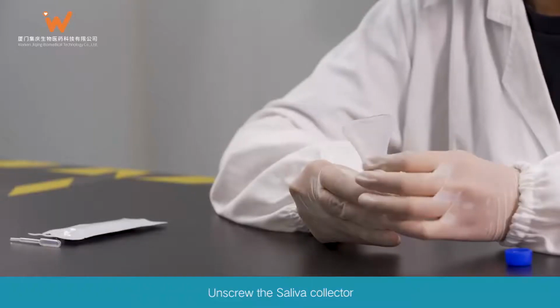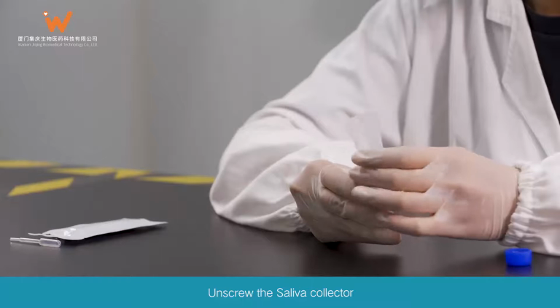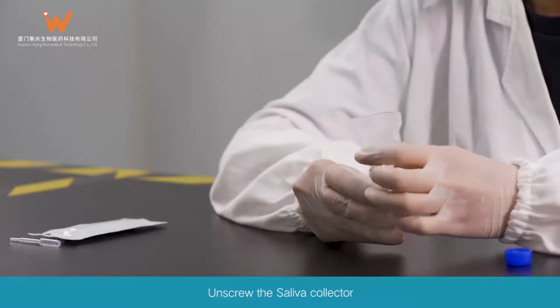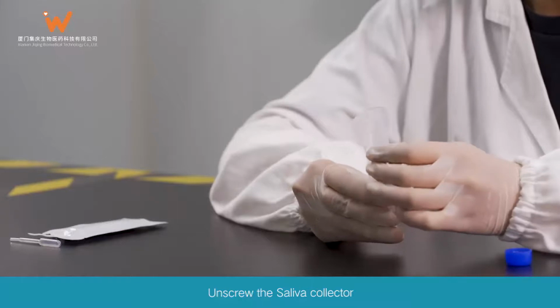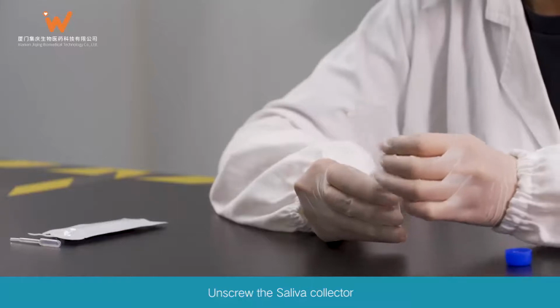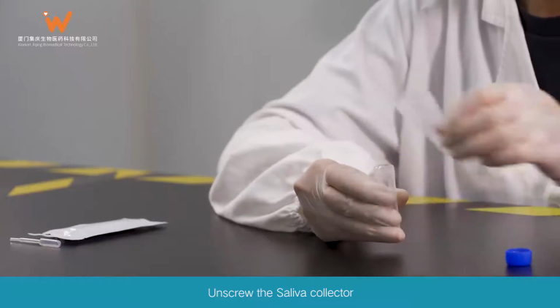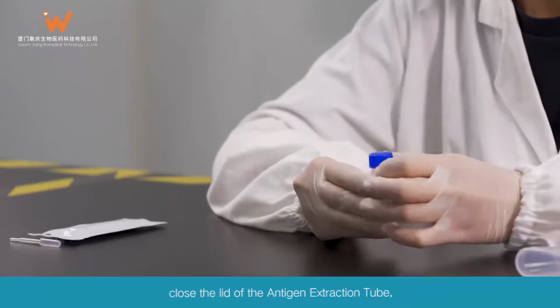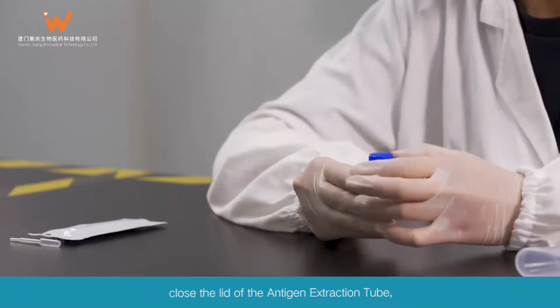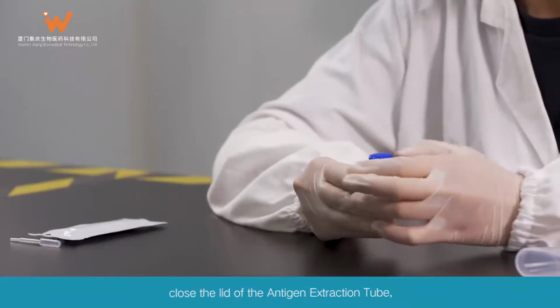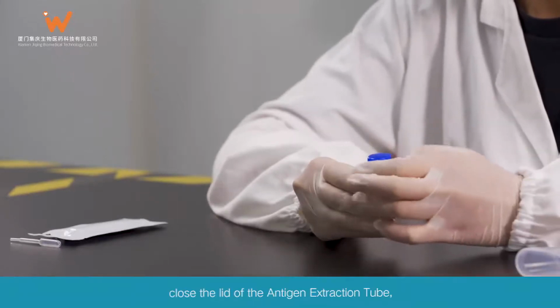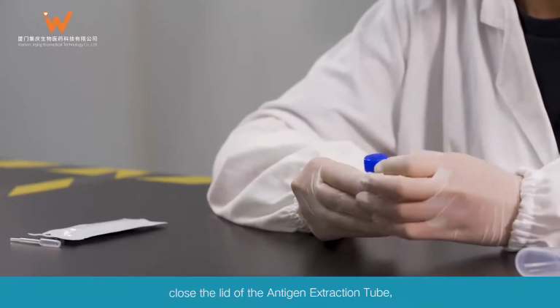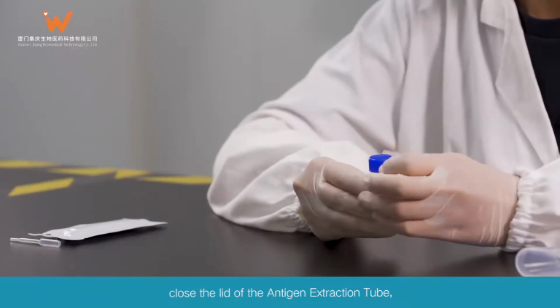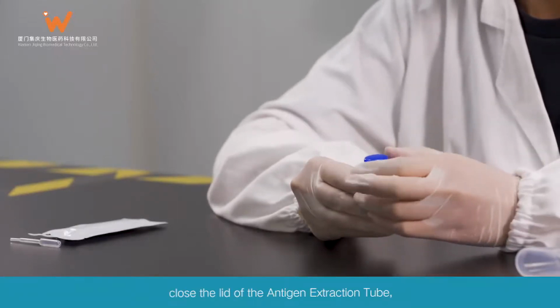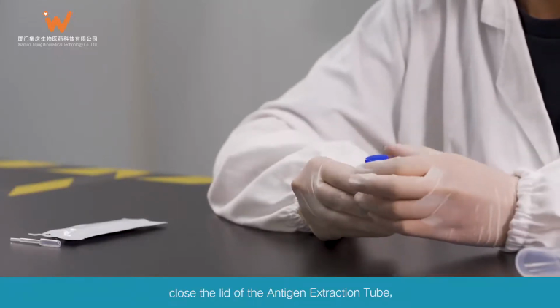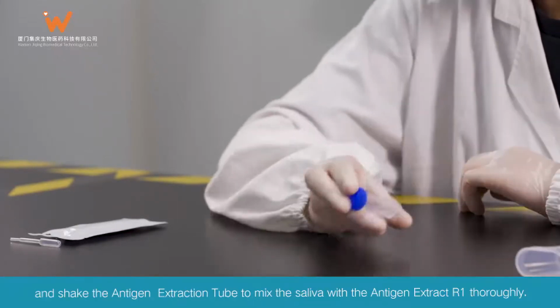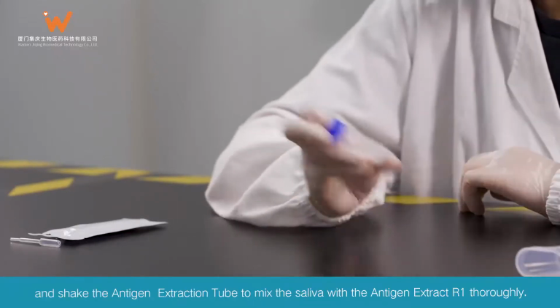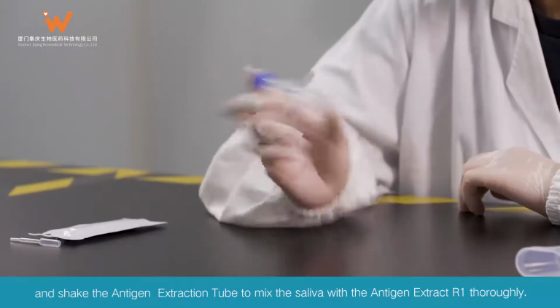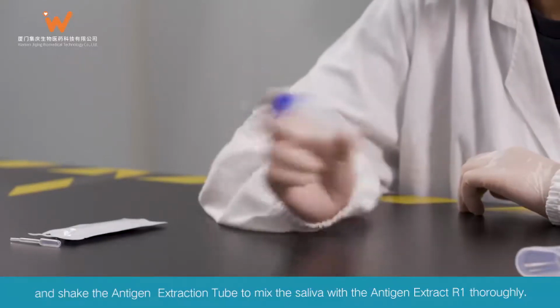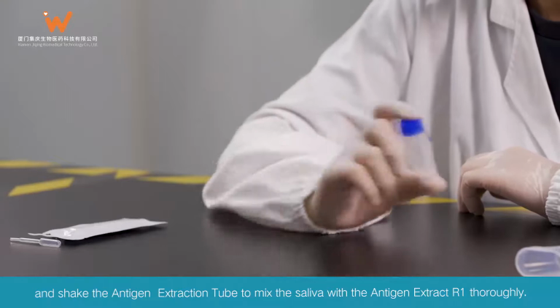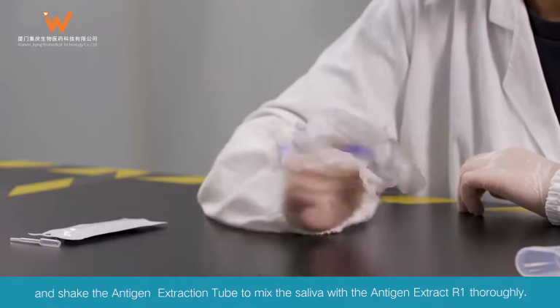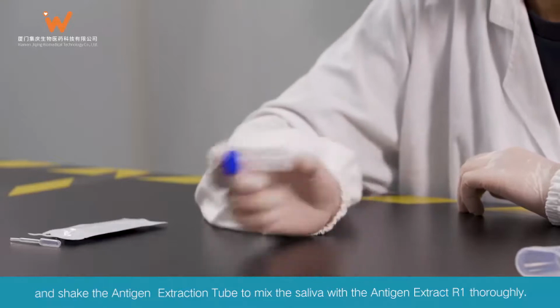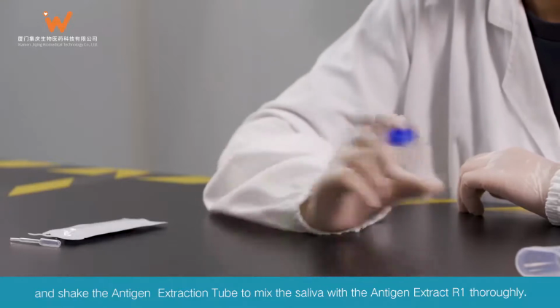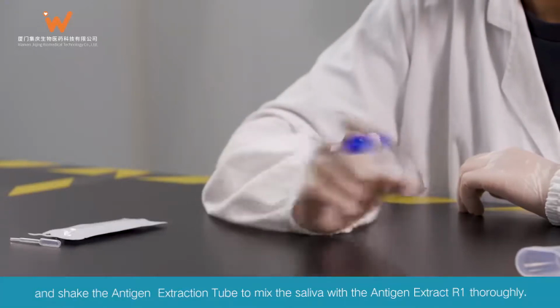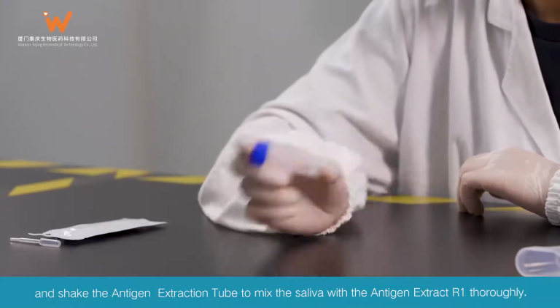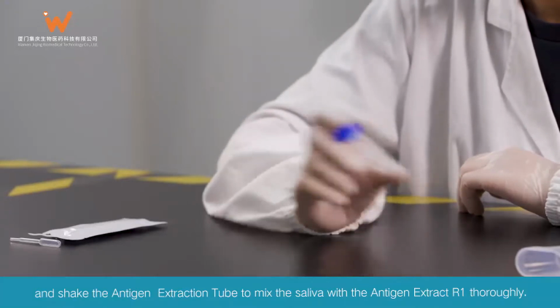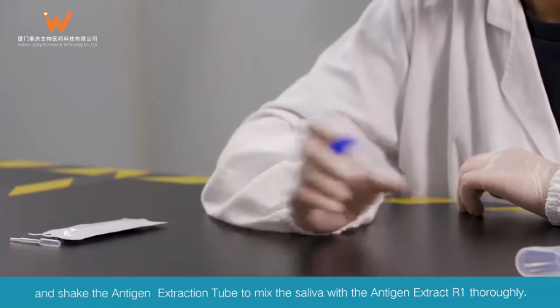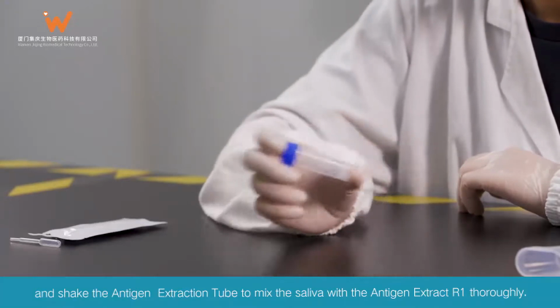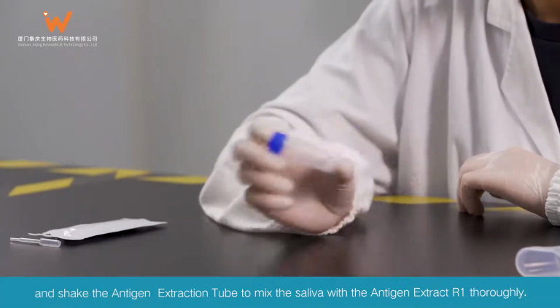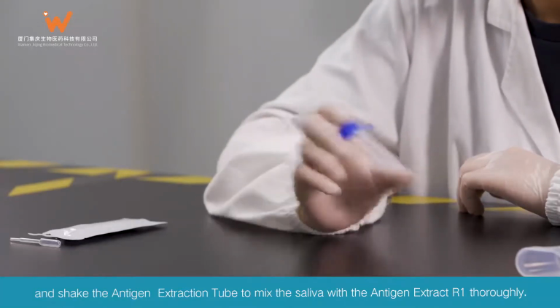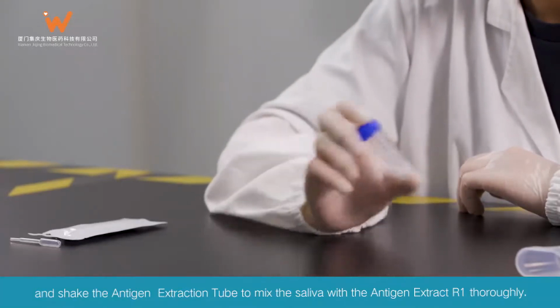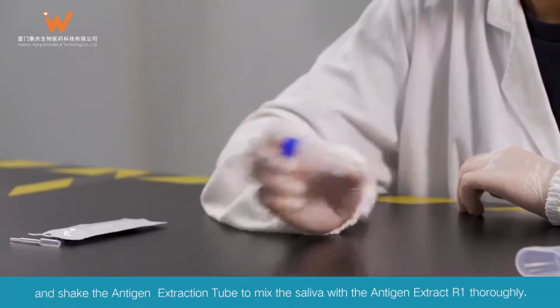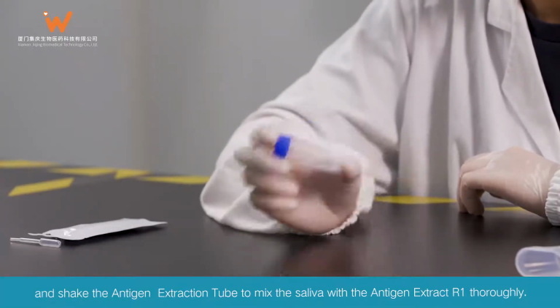Unscrew the saliva collector, close the lid of the antigen extraction tube, and shake the antigen extraction tube to mix the saliva with the antigen extract R1 thoroughly.